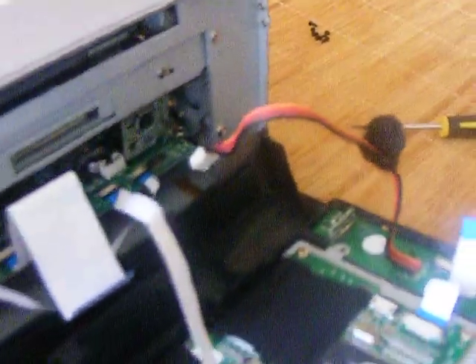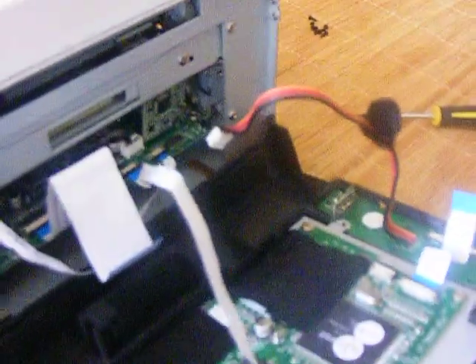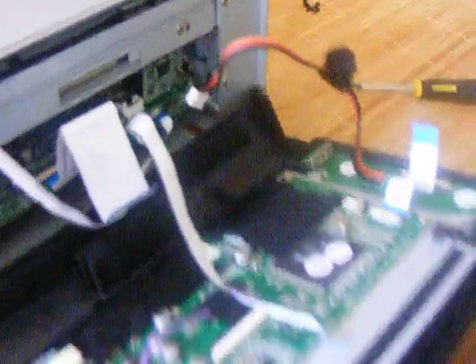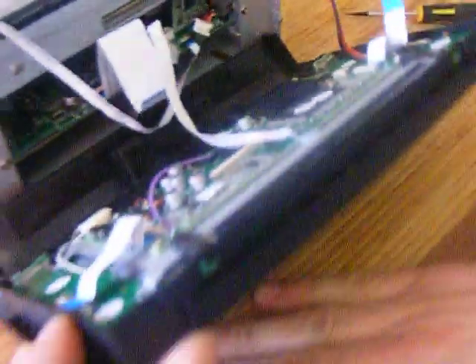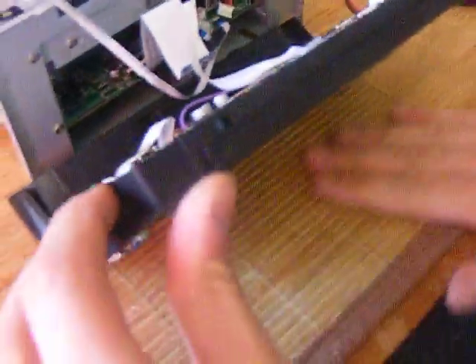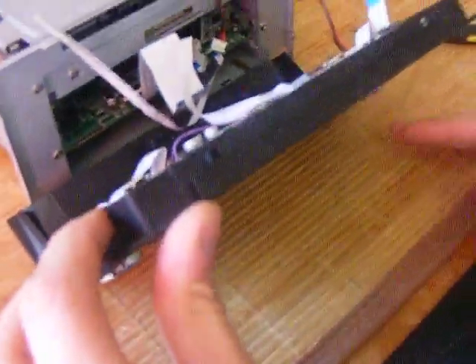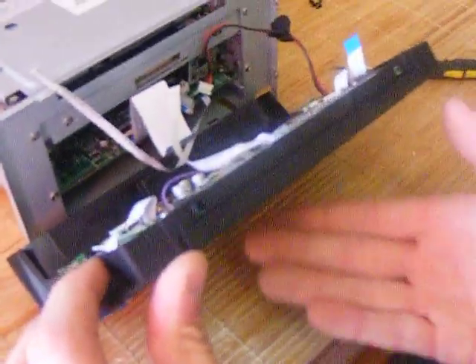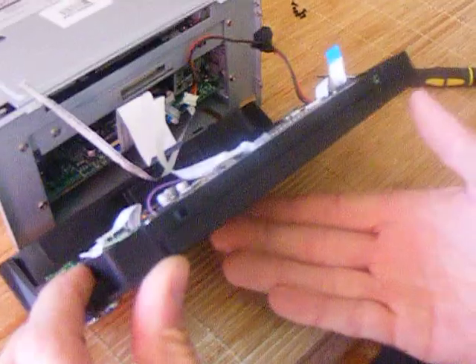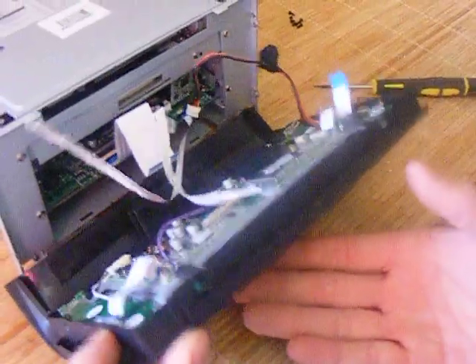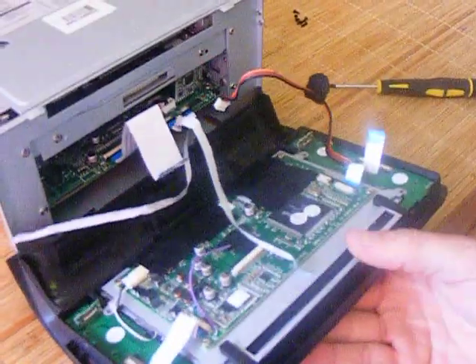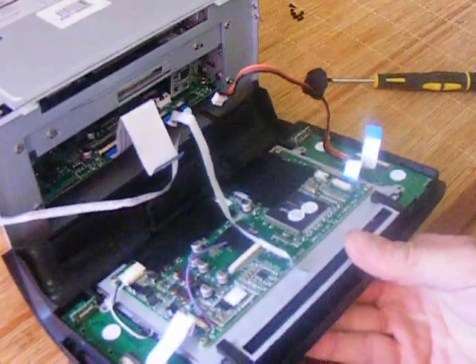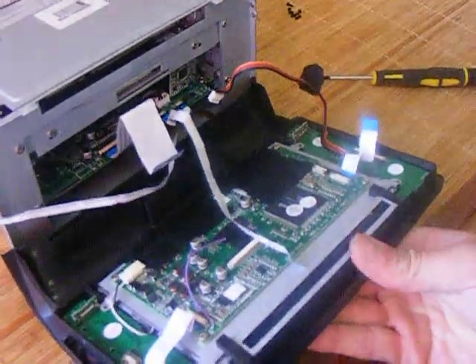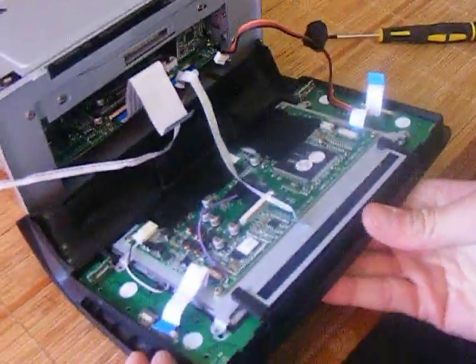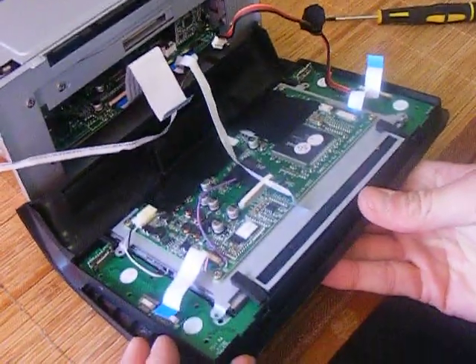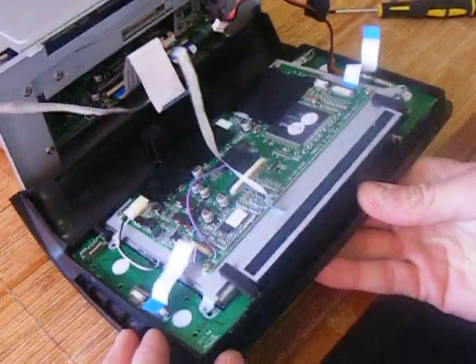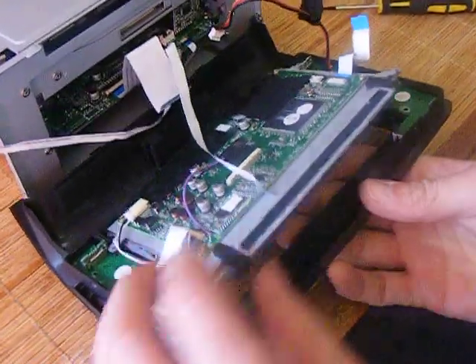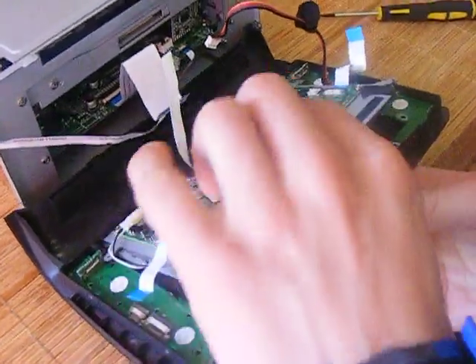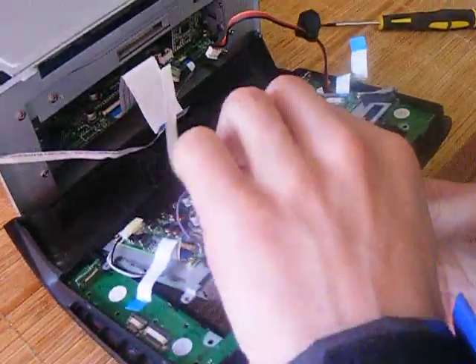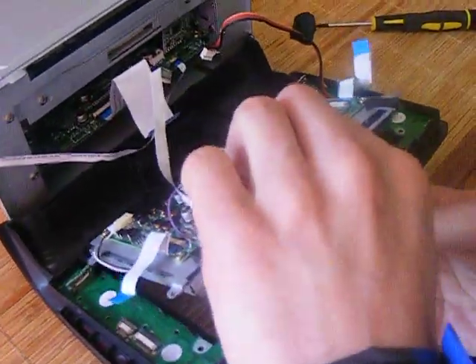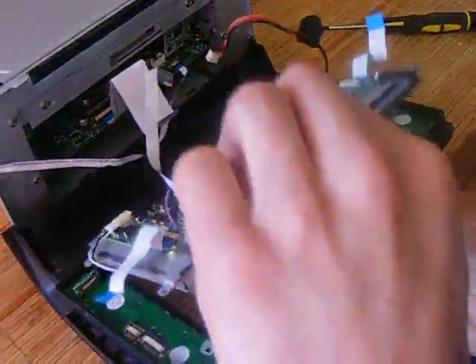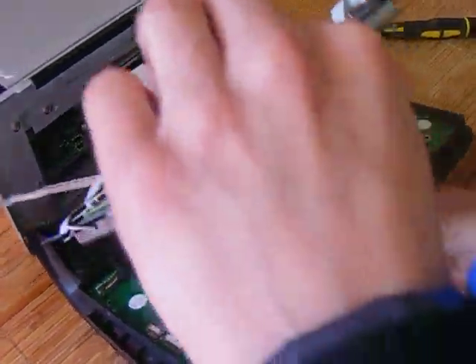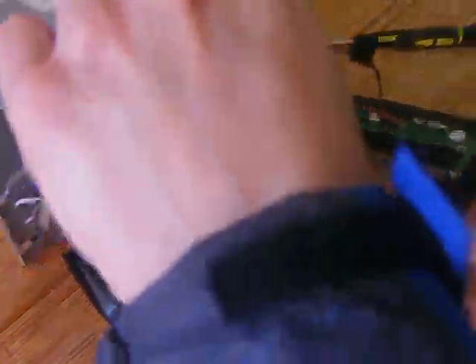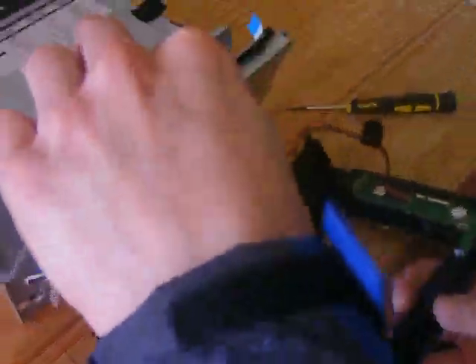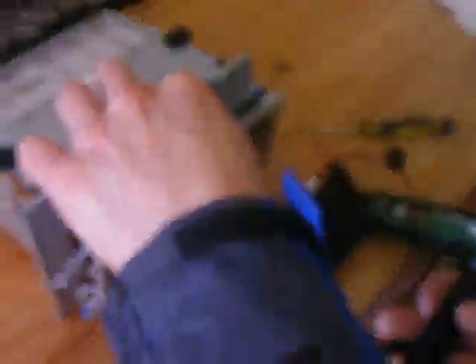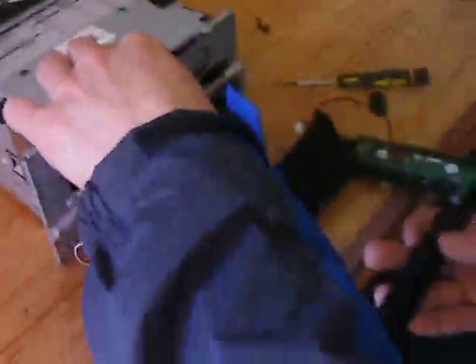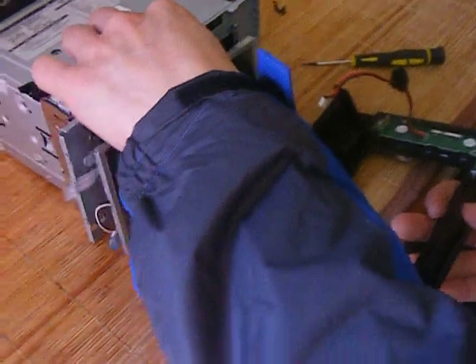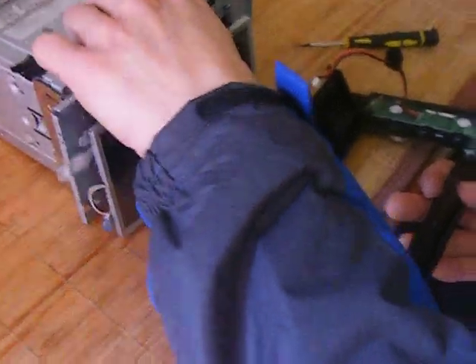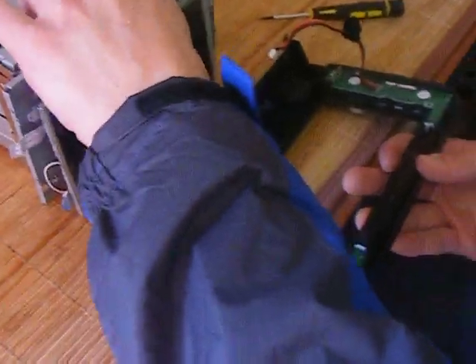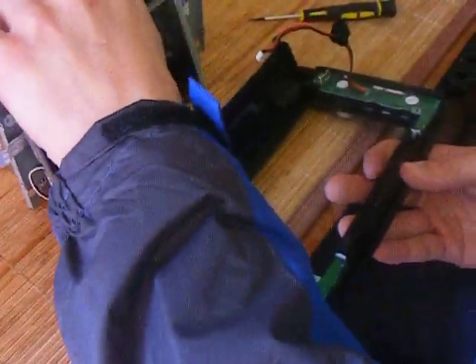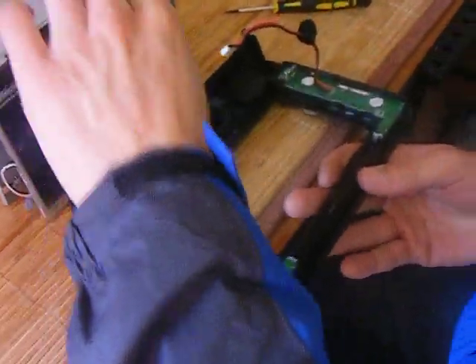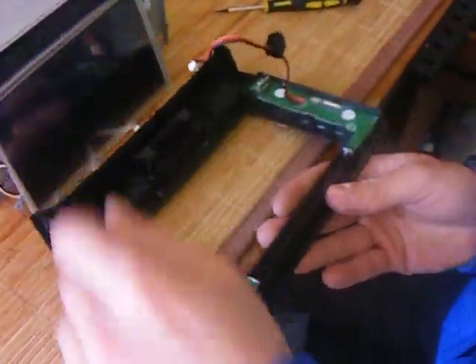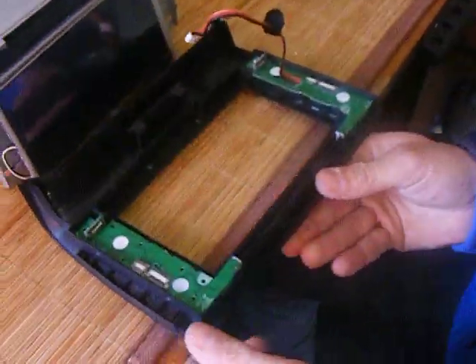Lift the screen up, make sure there's nothing underneath it to catch you, and just push it gently. That'll release the screen from the fascia. Just rest it back and leave it there.